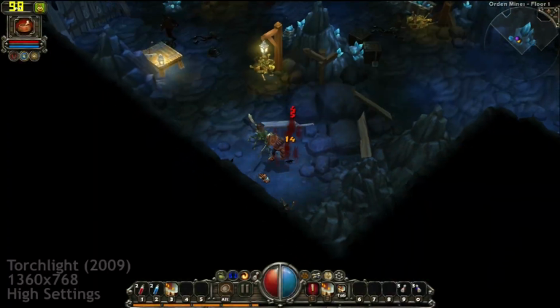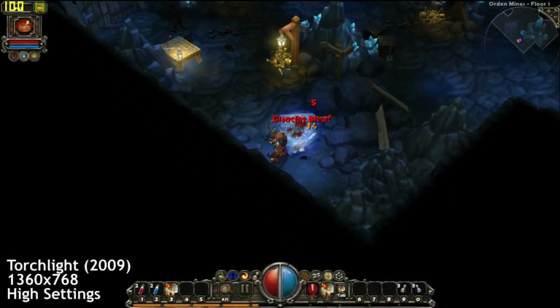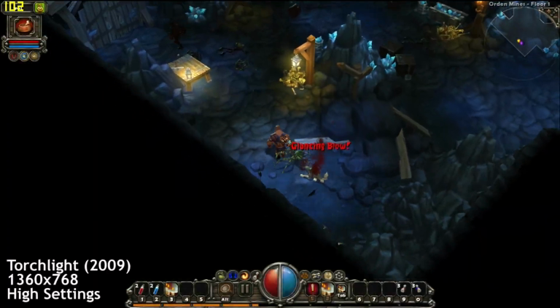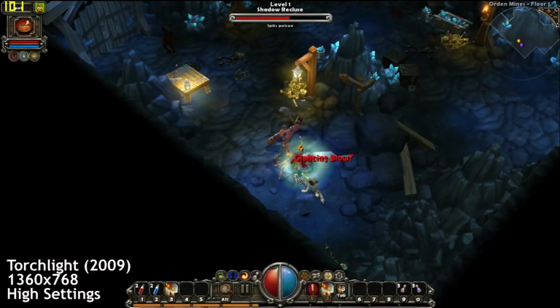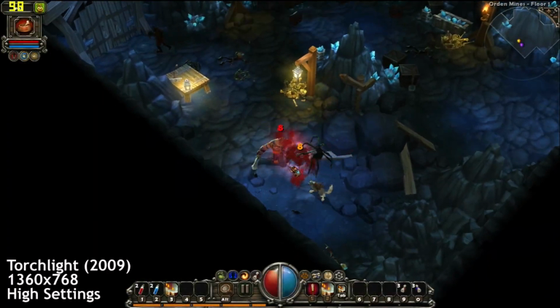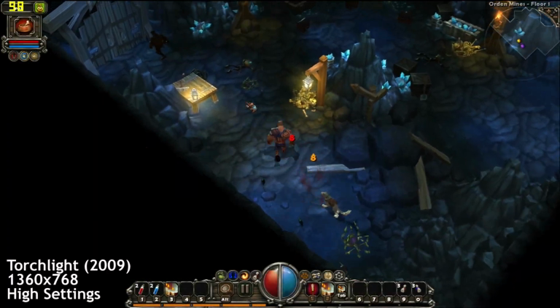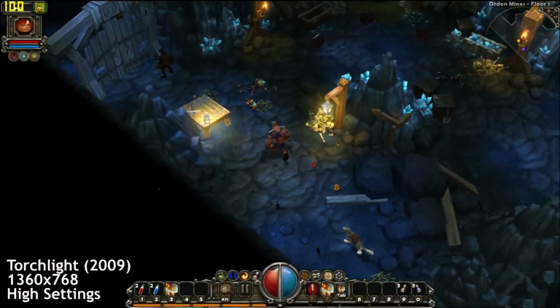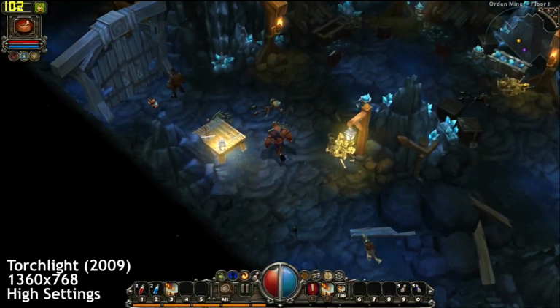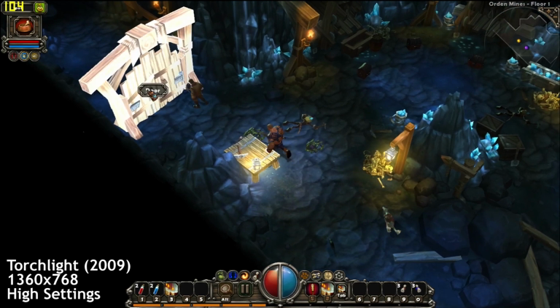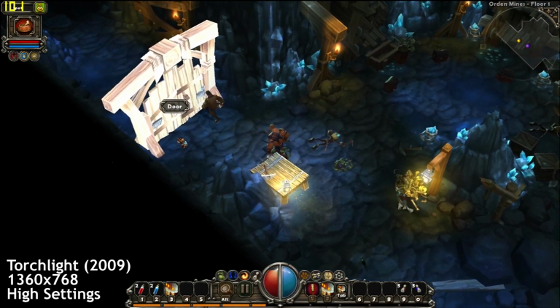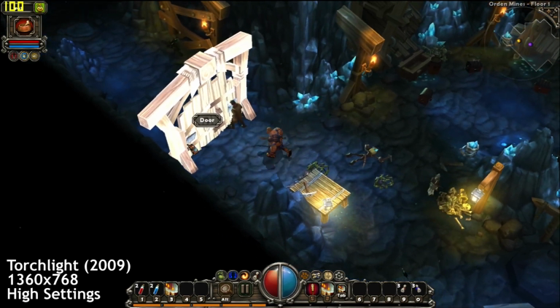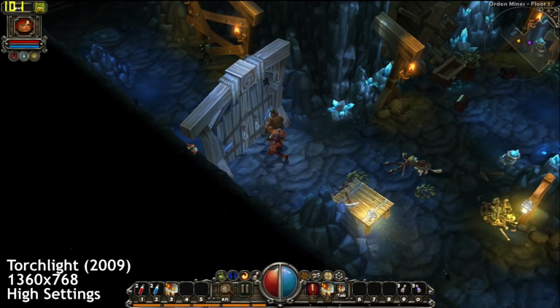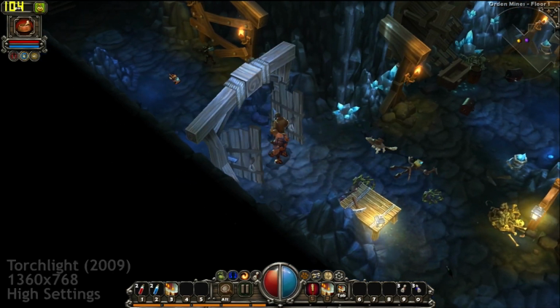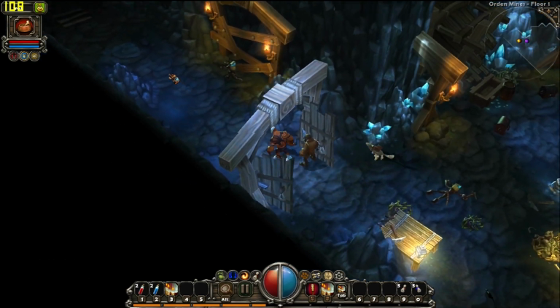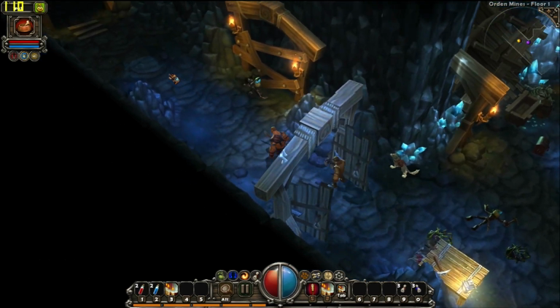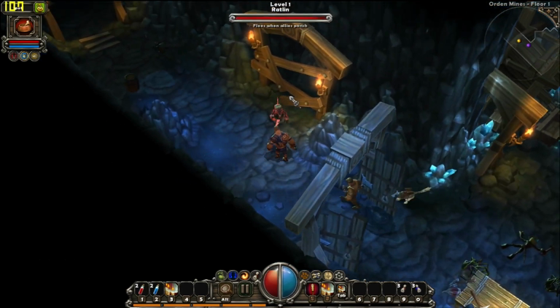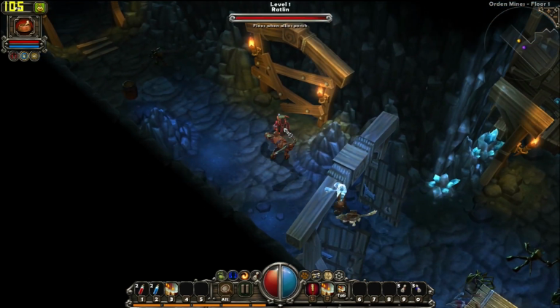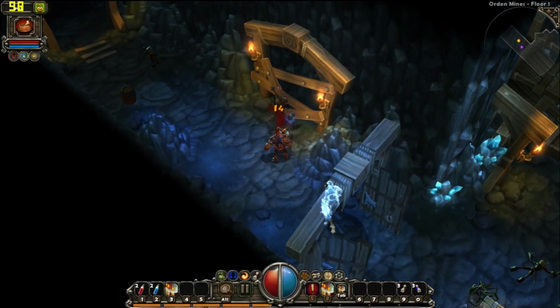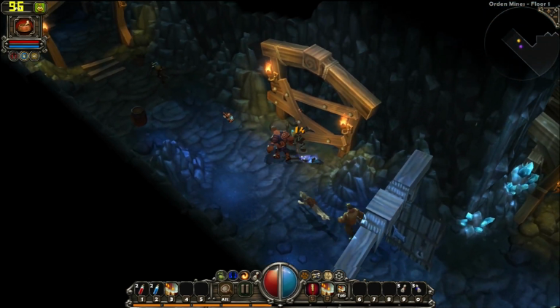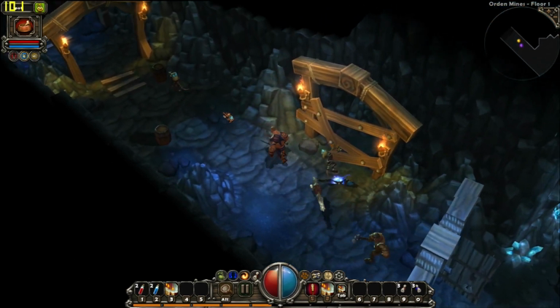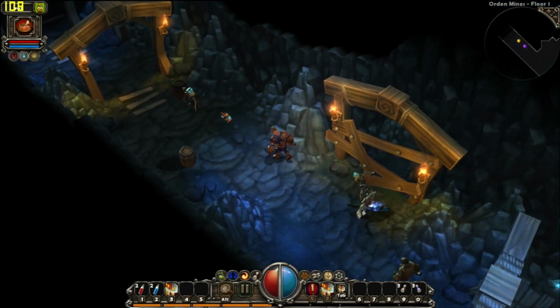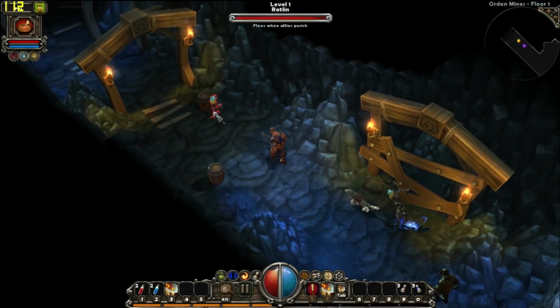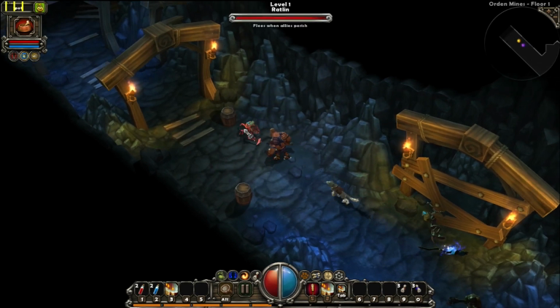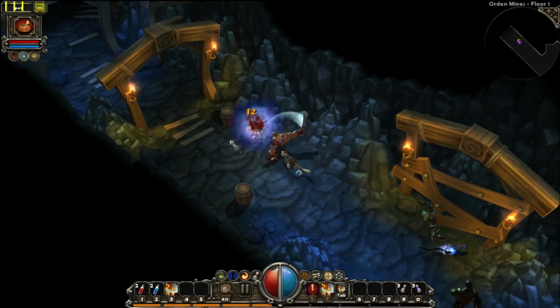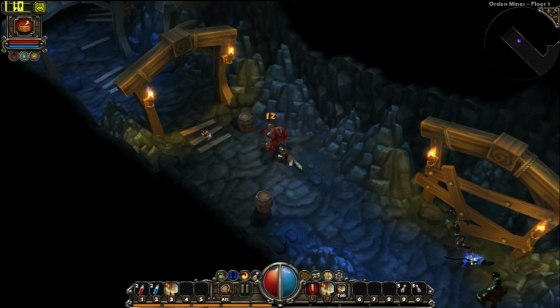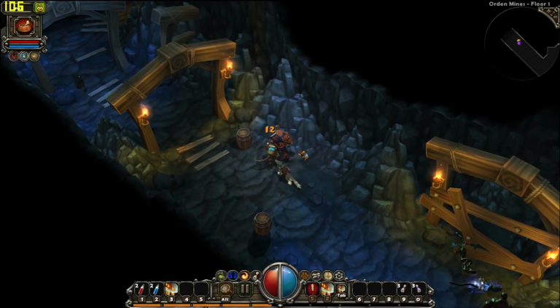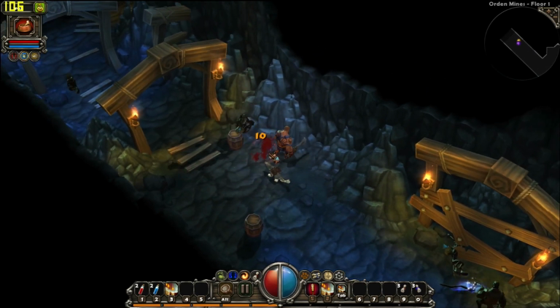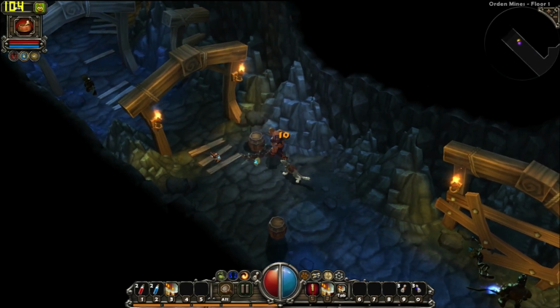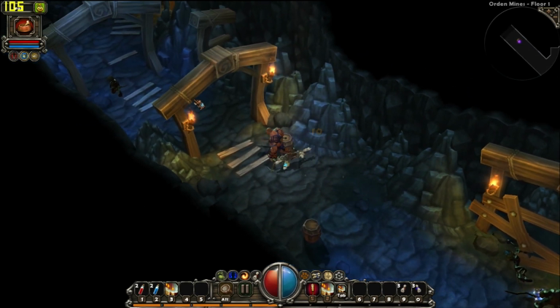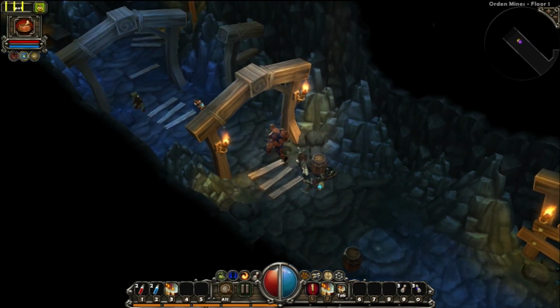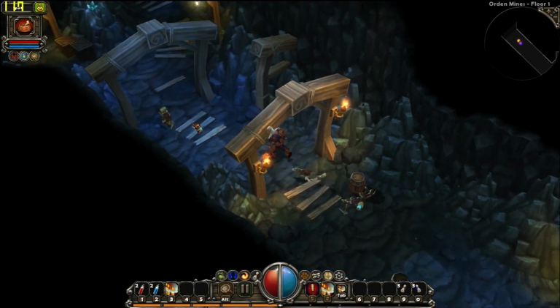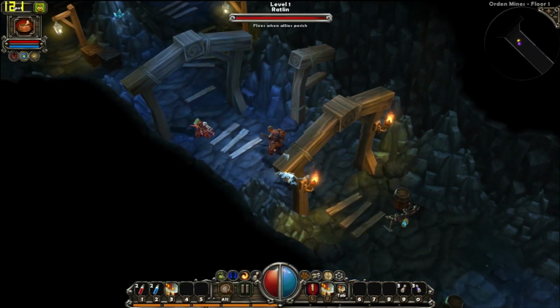Torchlight, 1360x768, high settings — we're averaging around 100 FPS with highs into the 120s. This game can run comfortably on most older hardware, so it's no surprise we're getting great performance here.